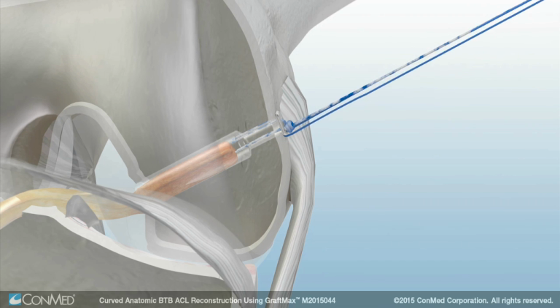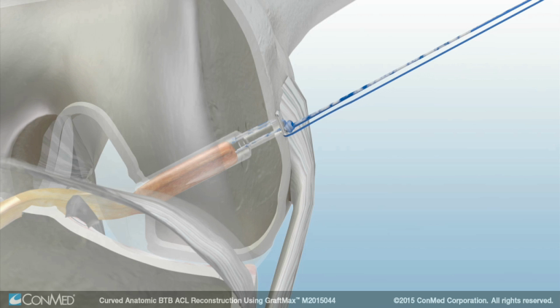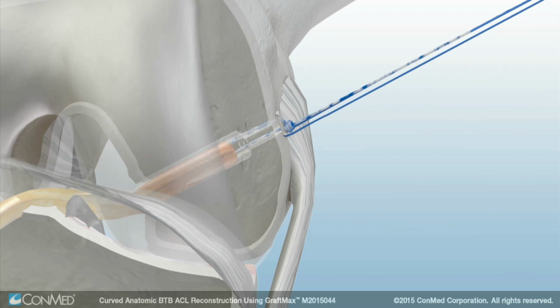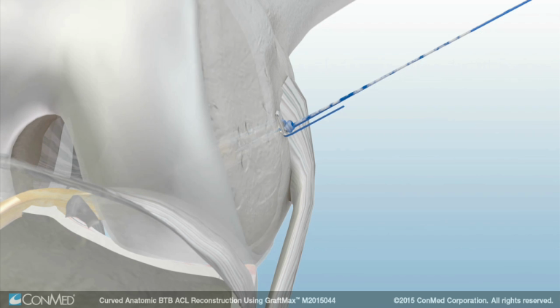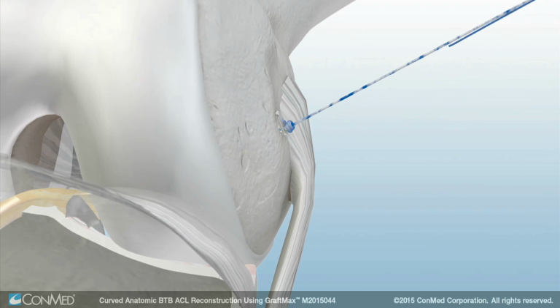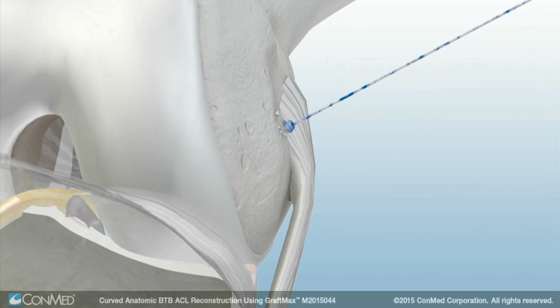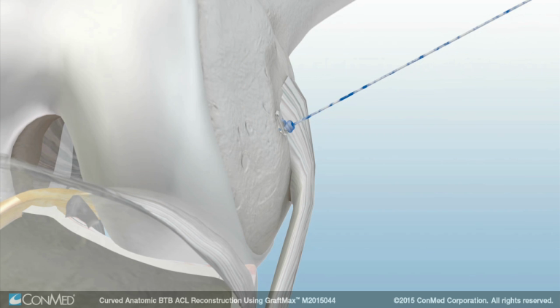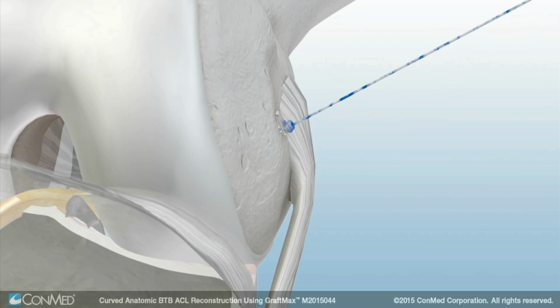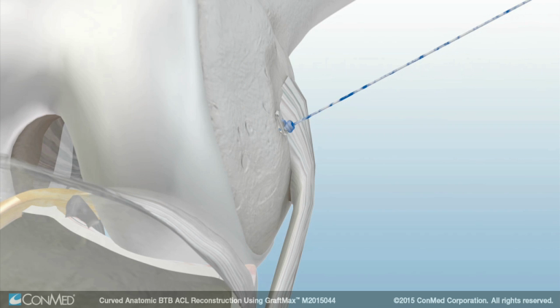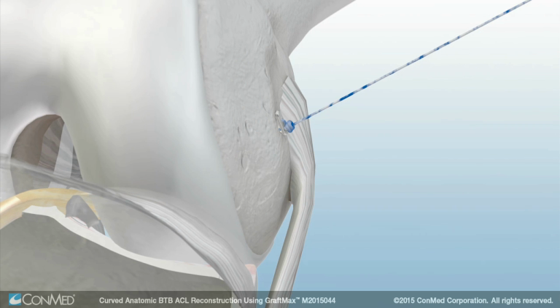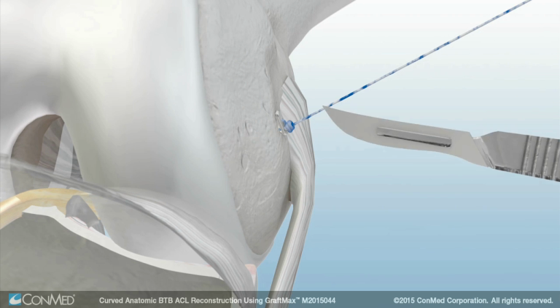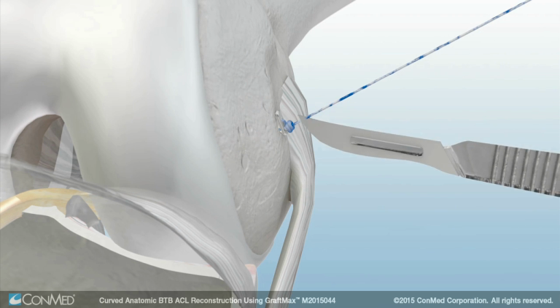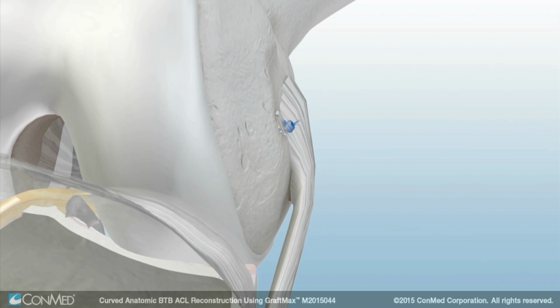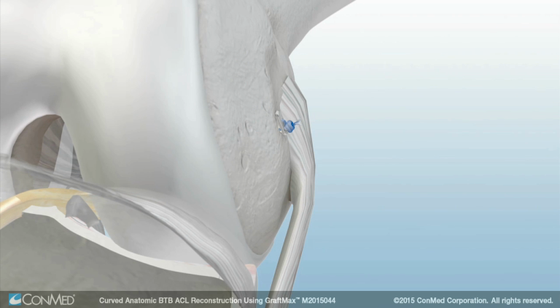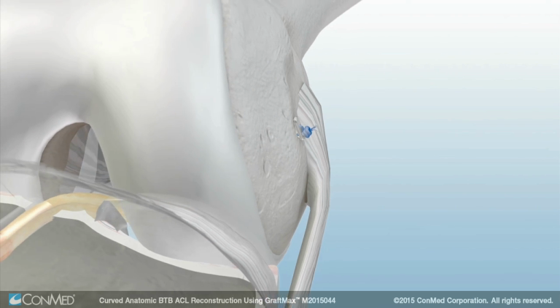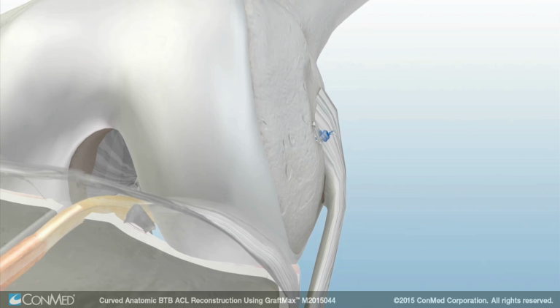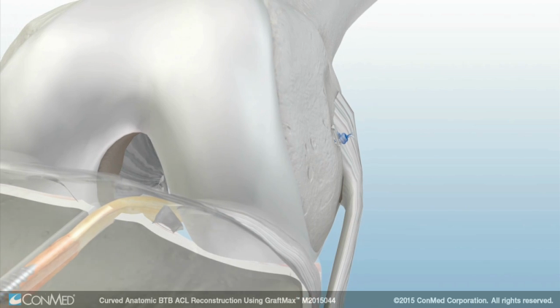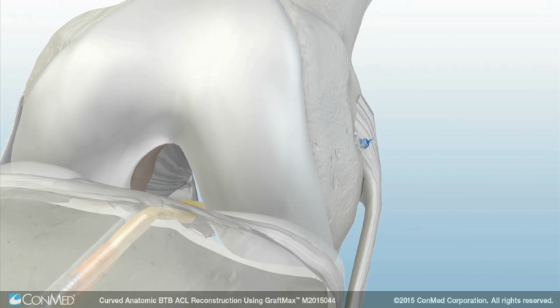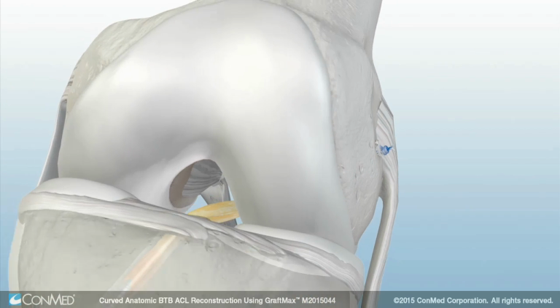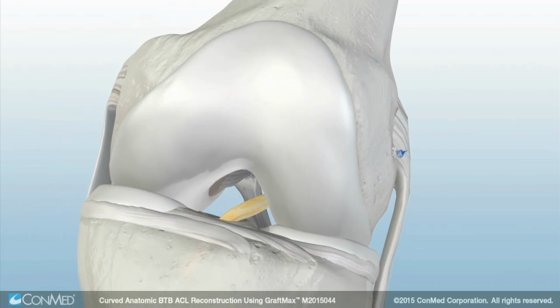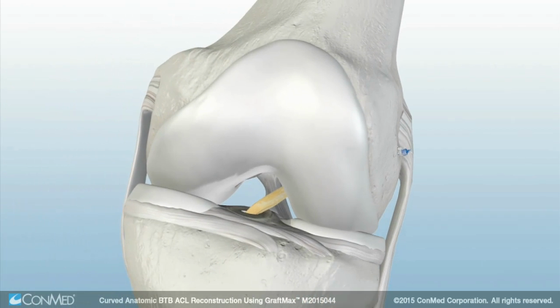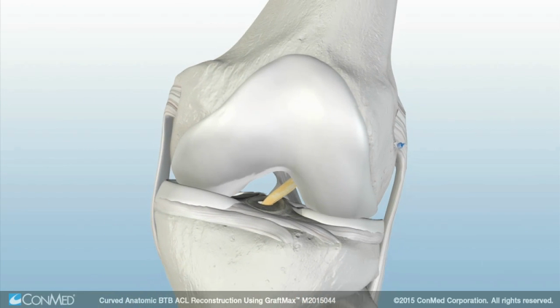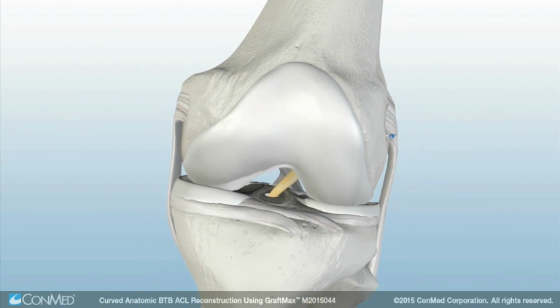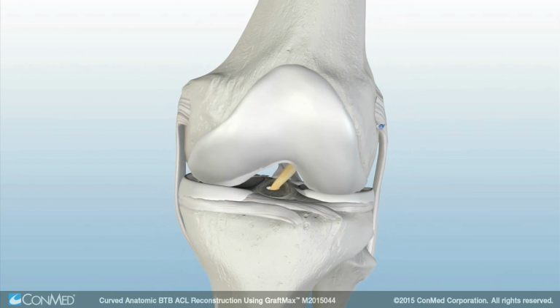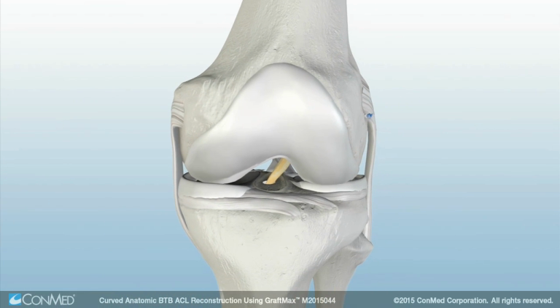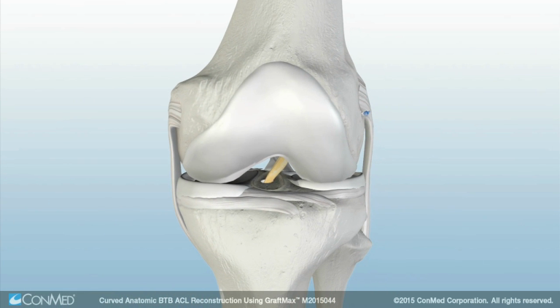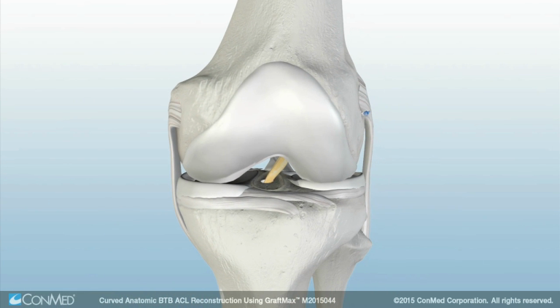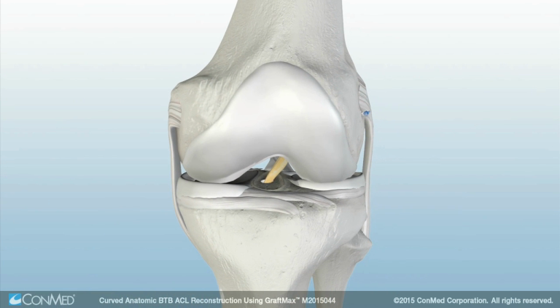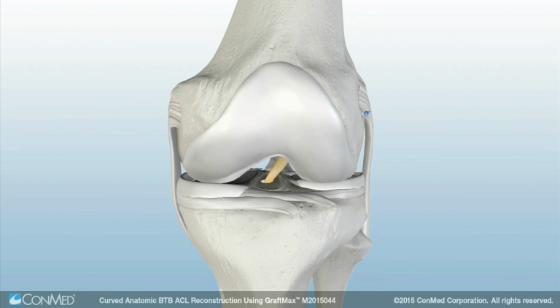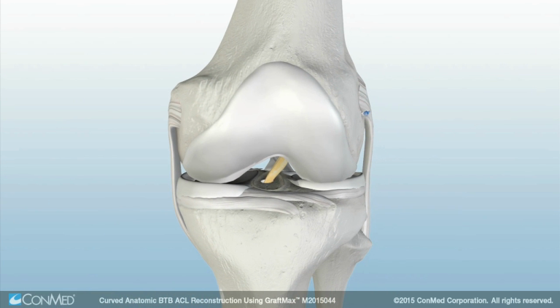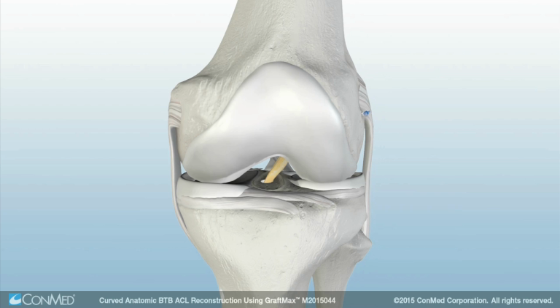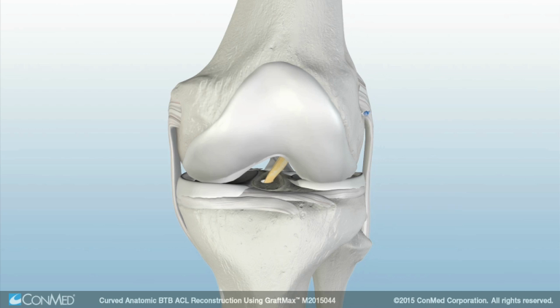Next, unthread the blue suture from the button. Trim the two strands of the striped adjustable loop tails flush to the skin with a sharp blade. Follow normal procedures to close the incisions.